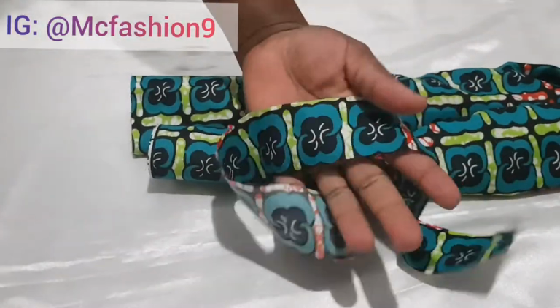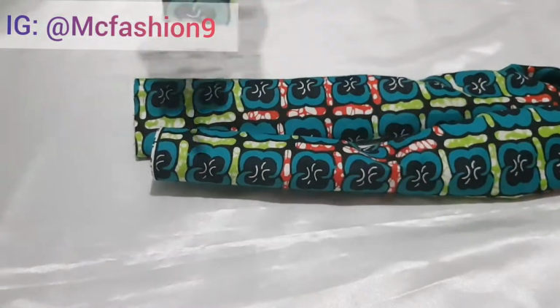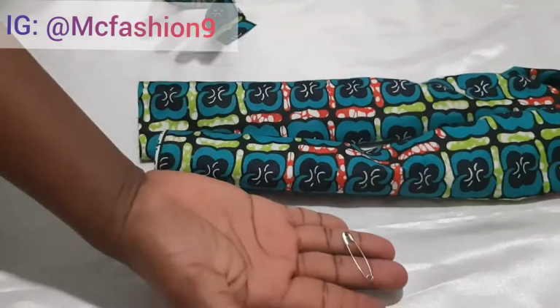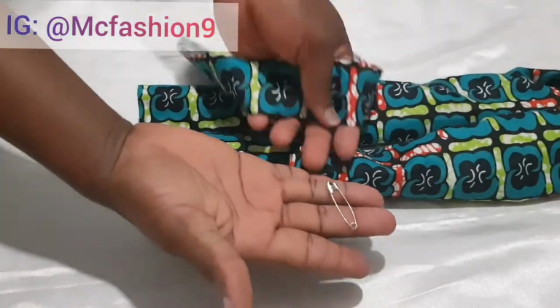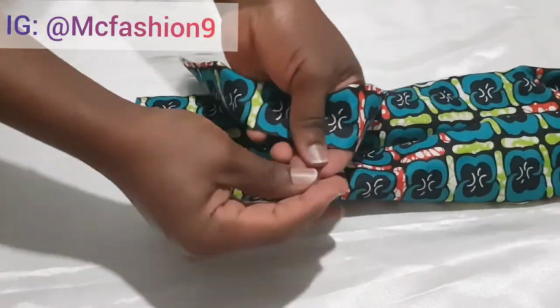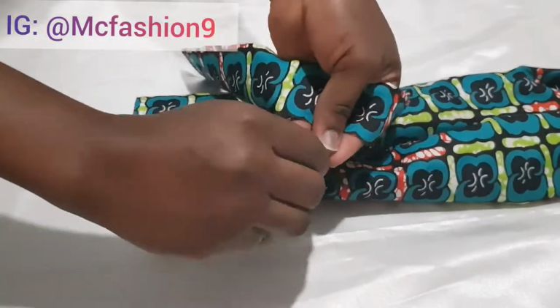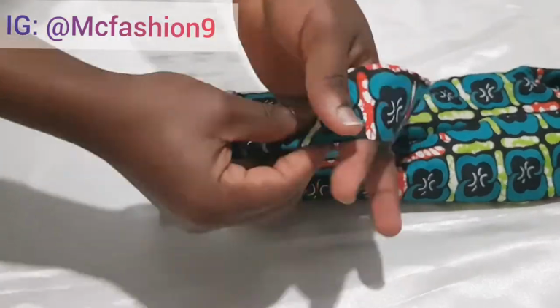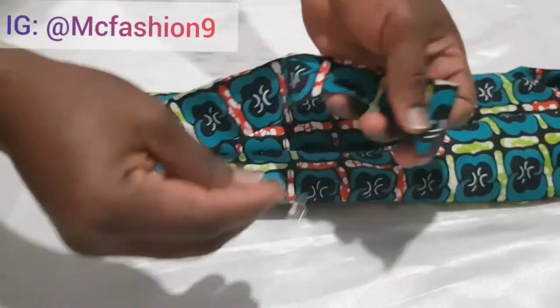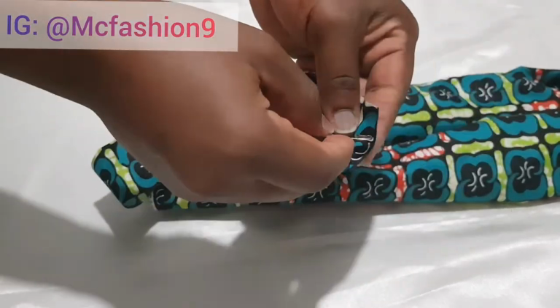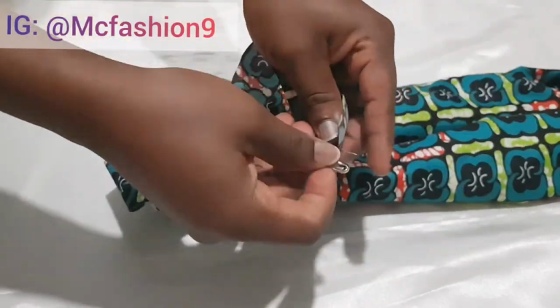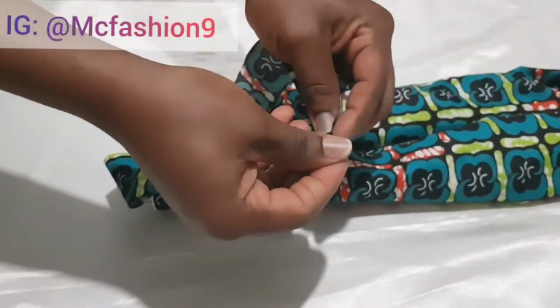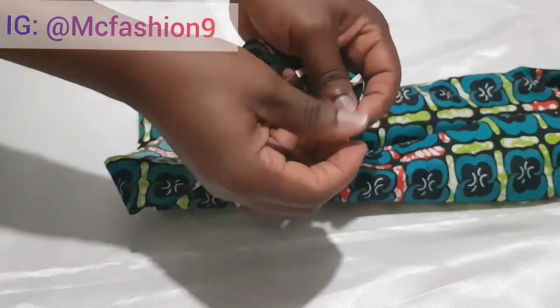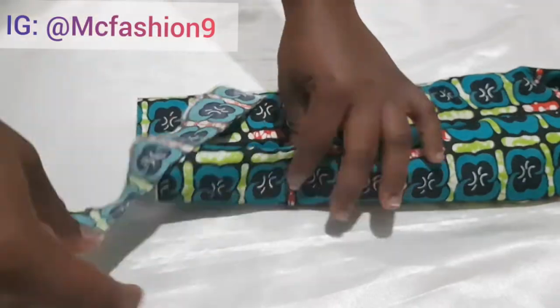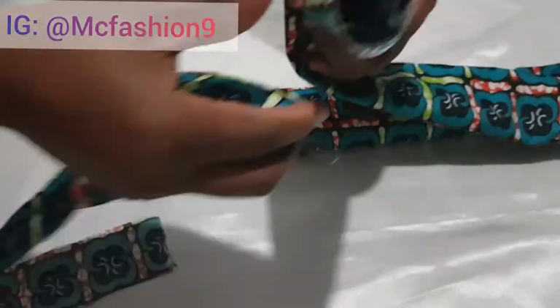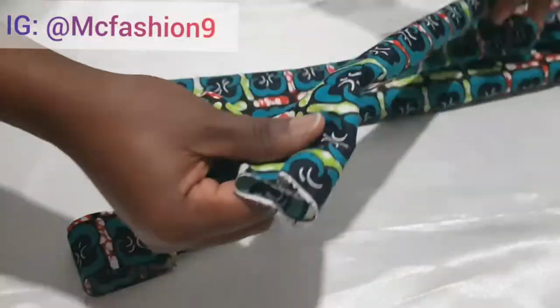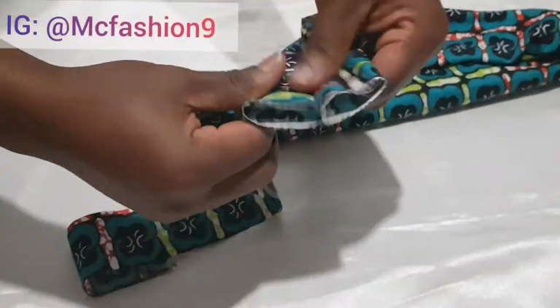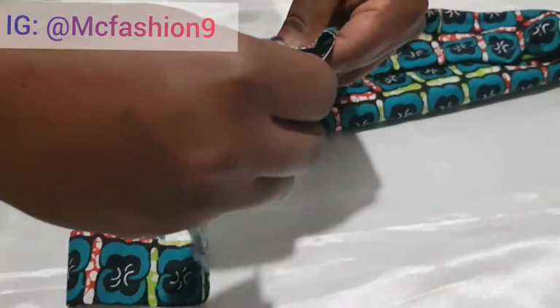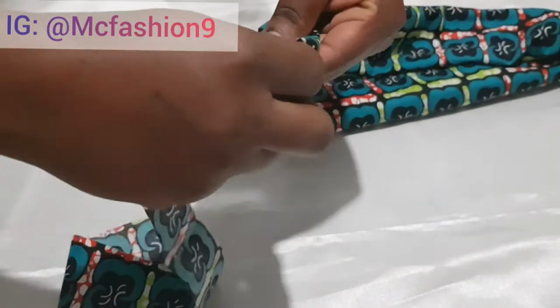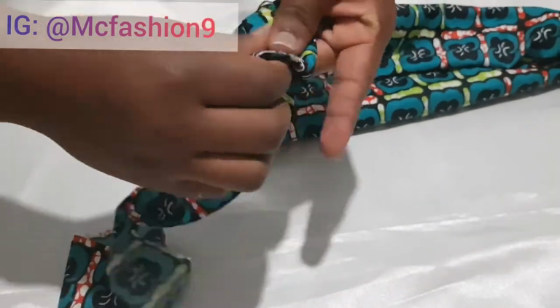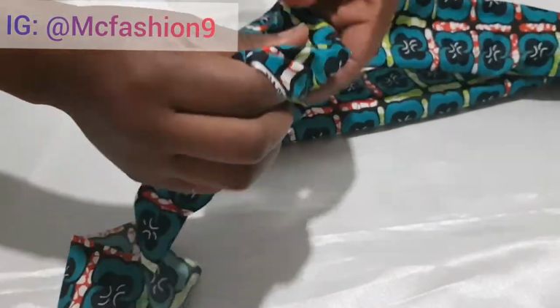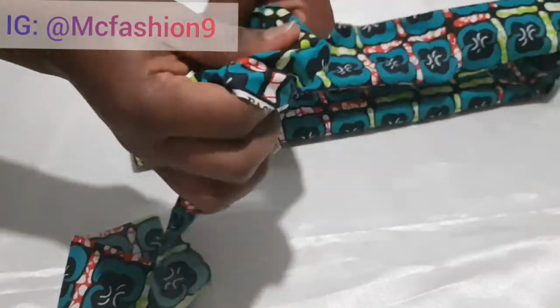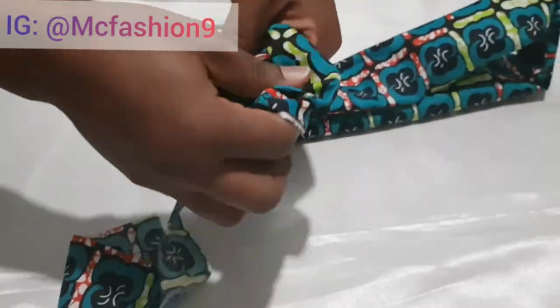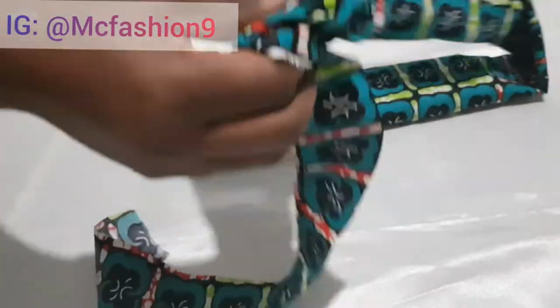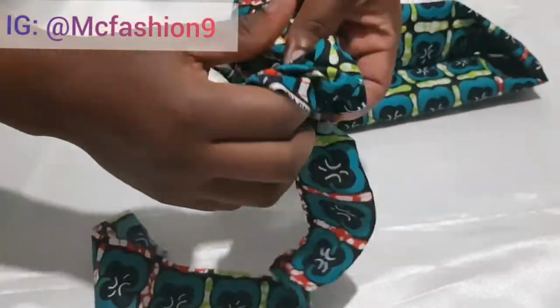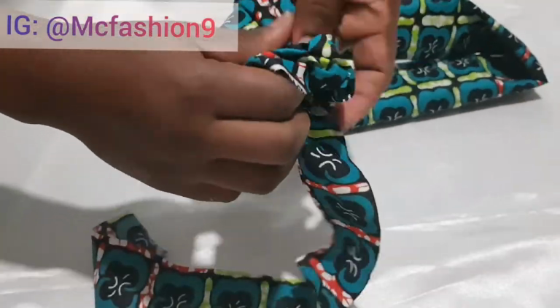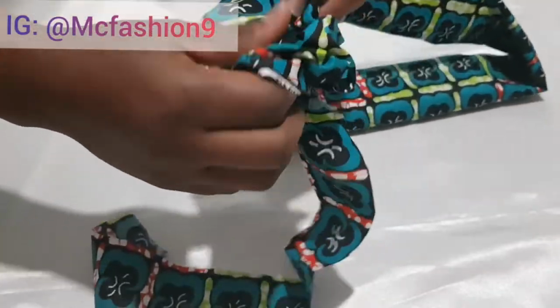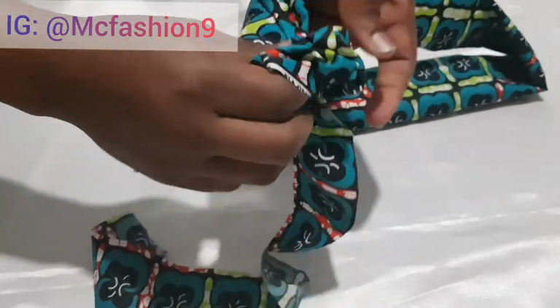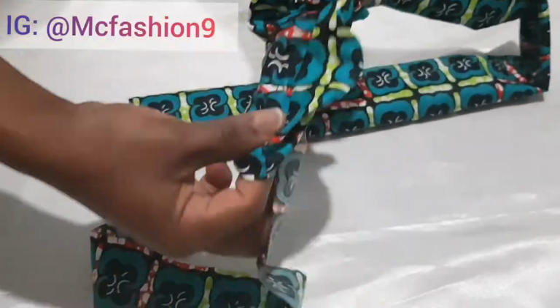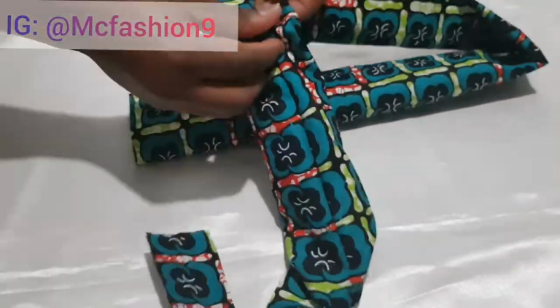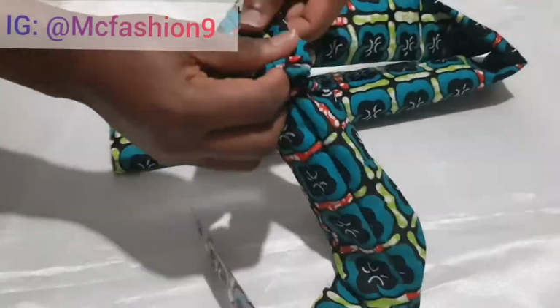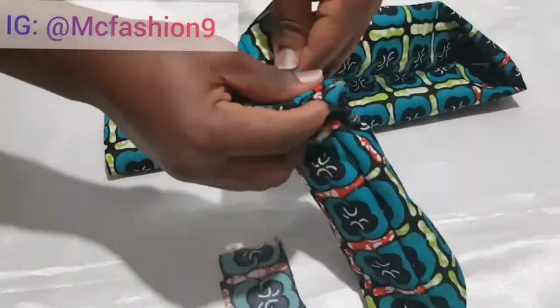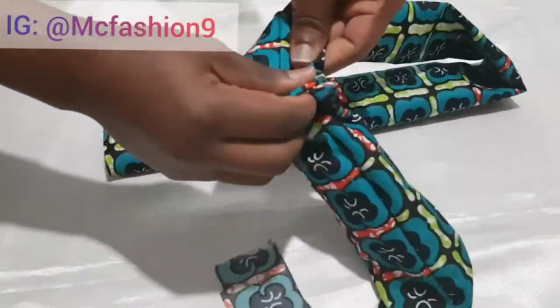I grab the other fabric that measures 17 inches by 2 inches, then use my safety pin and insert it into the big piece.